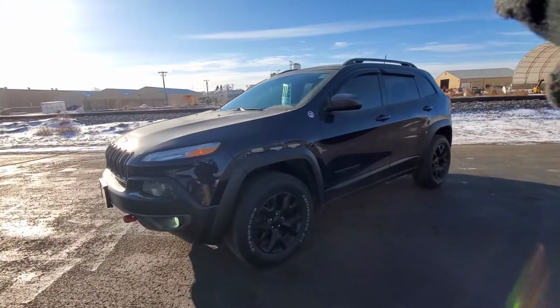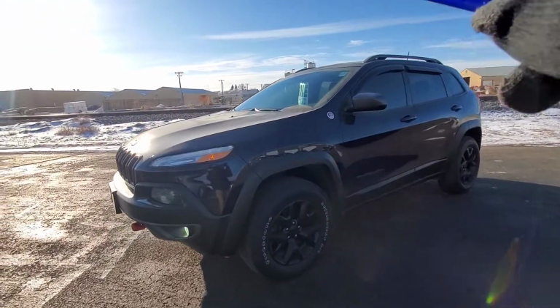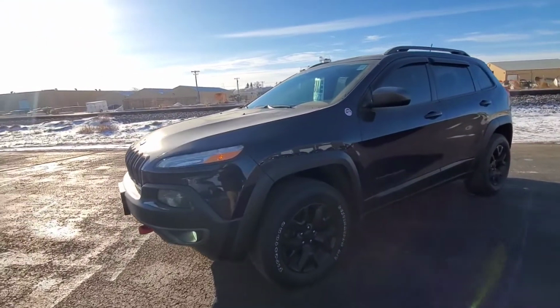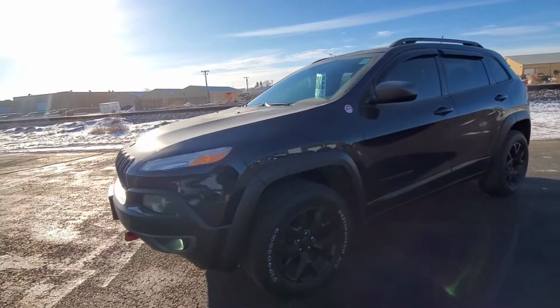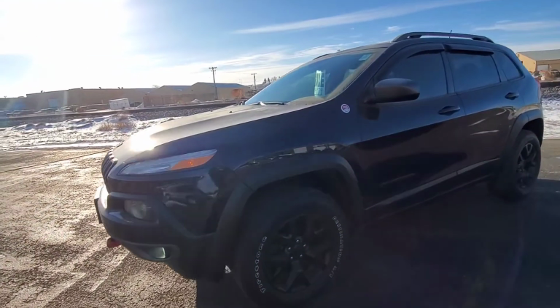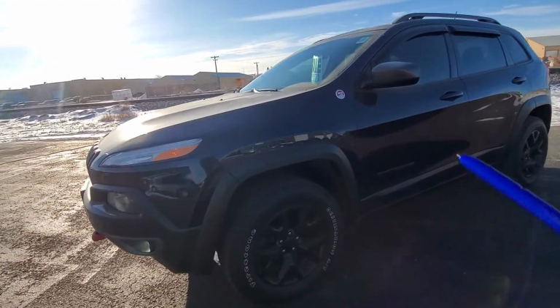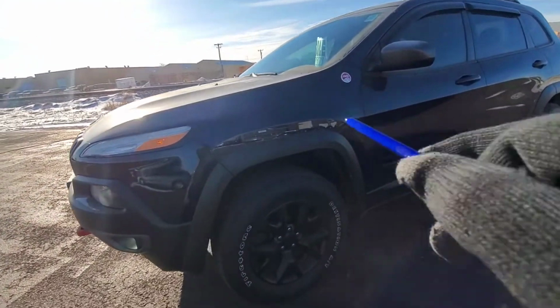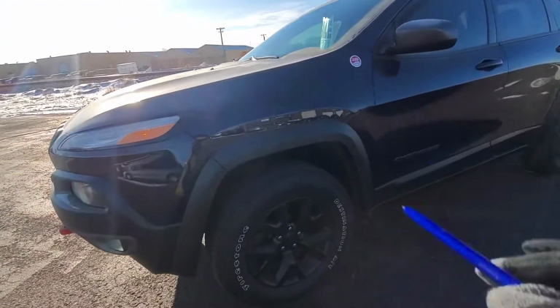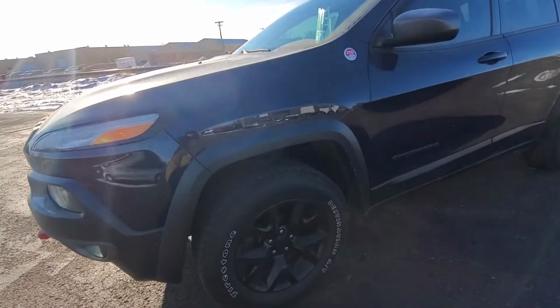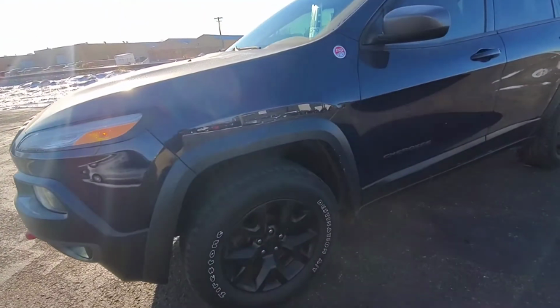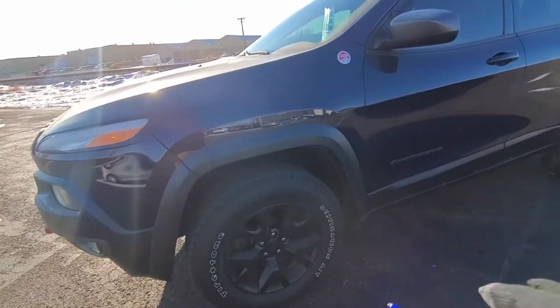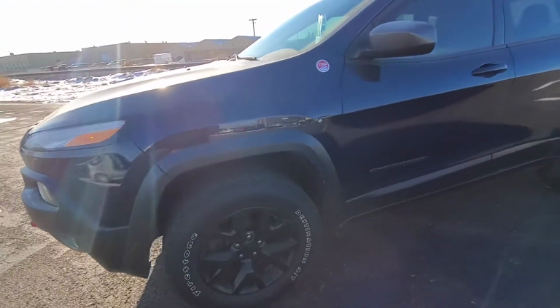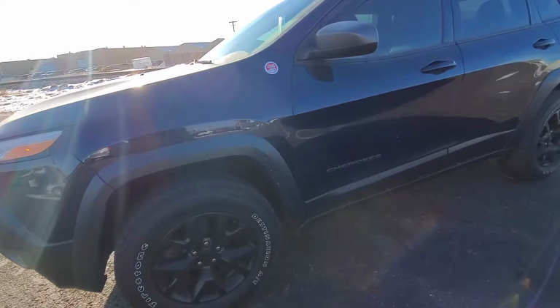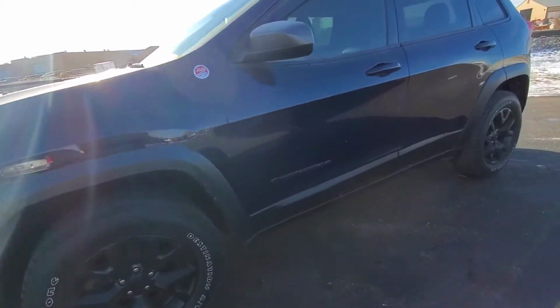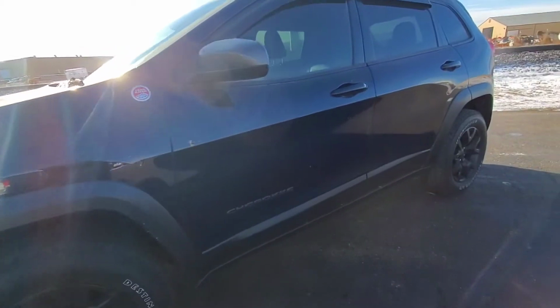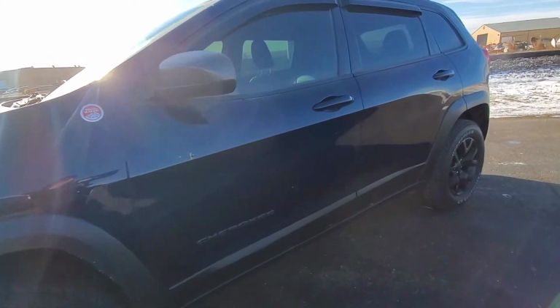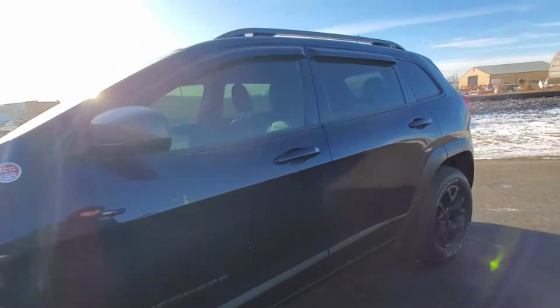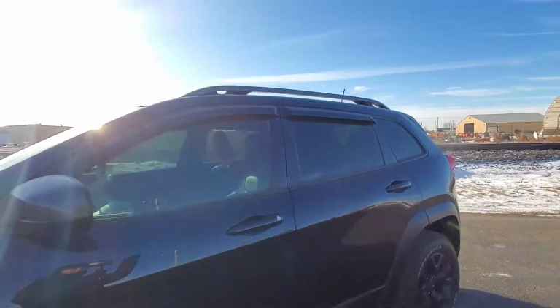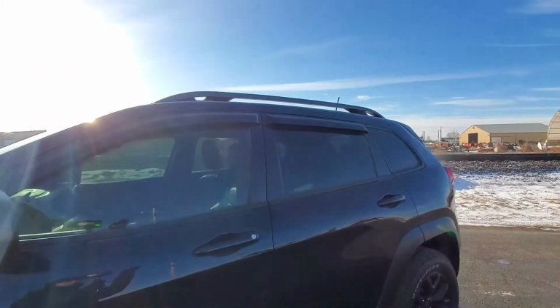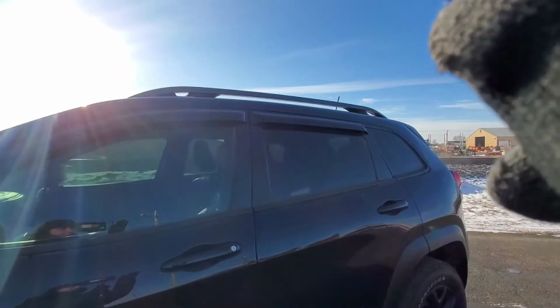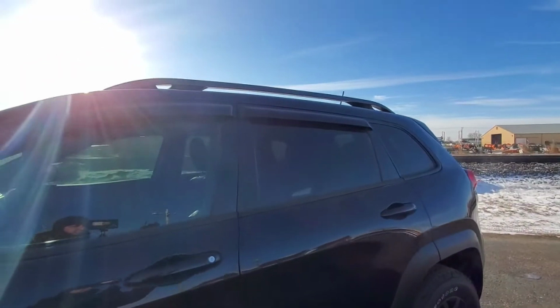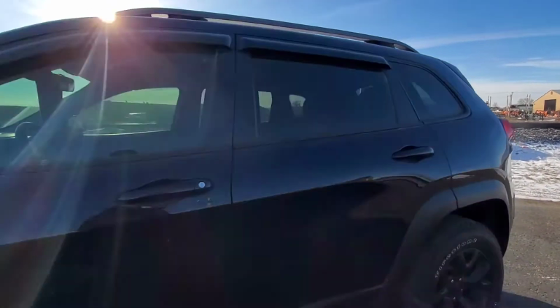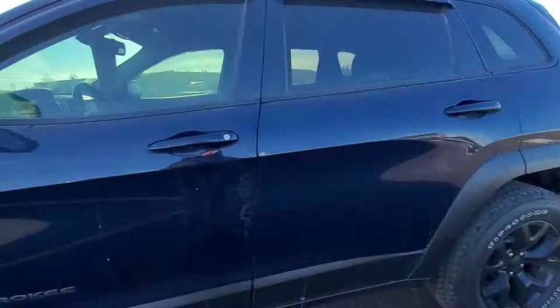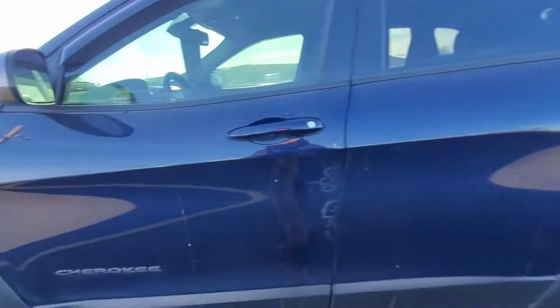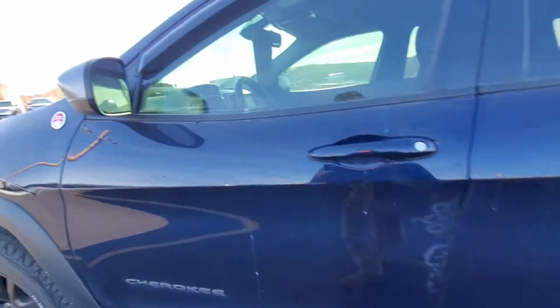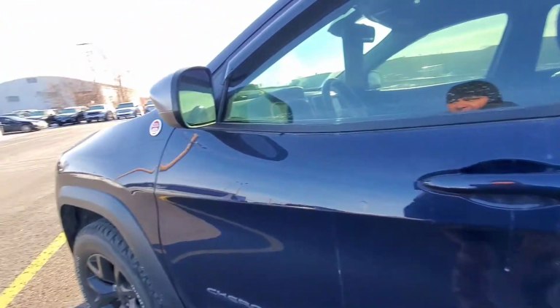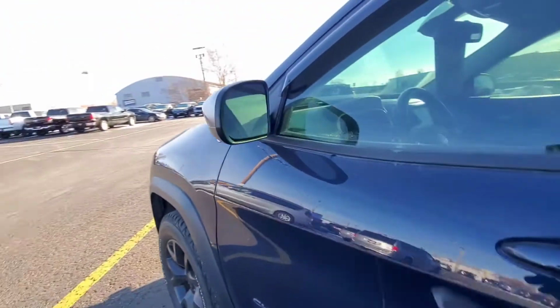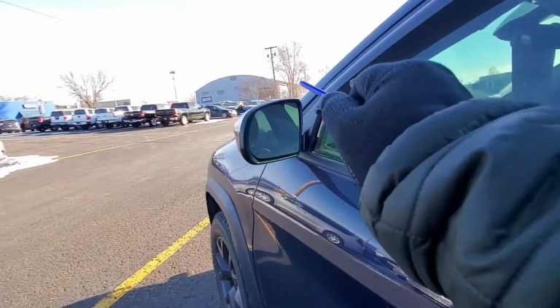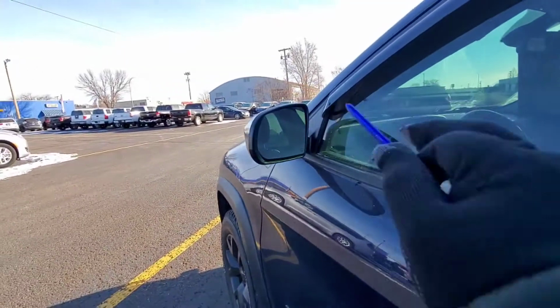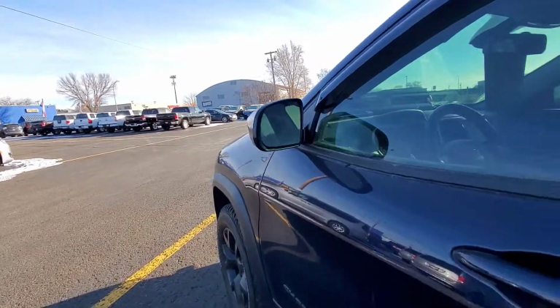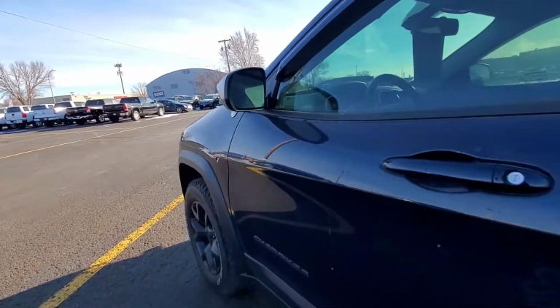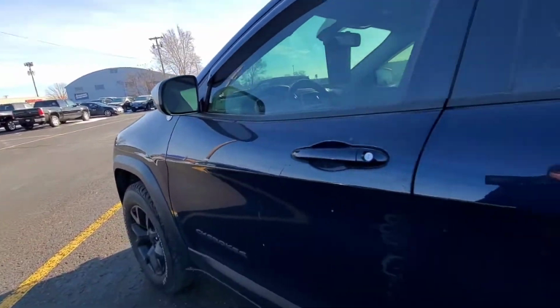Nice big aggressive tires on here, nice big blacked out rims. We do have a luggage rack up on top and heated side mirrors as well.